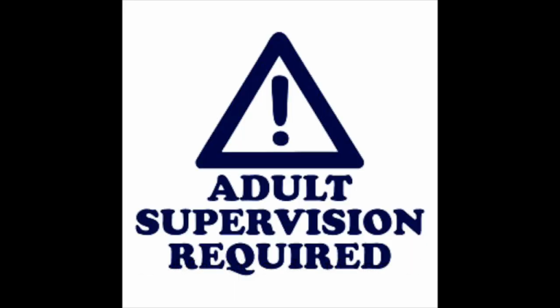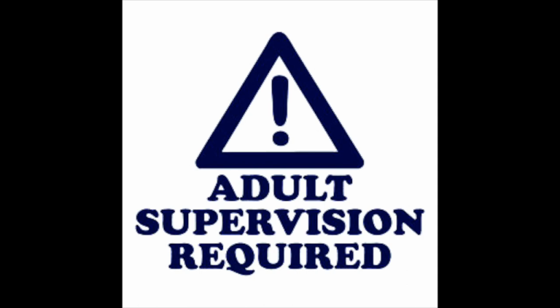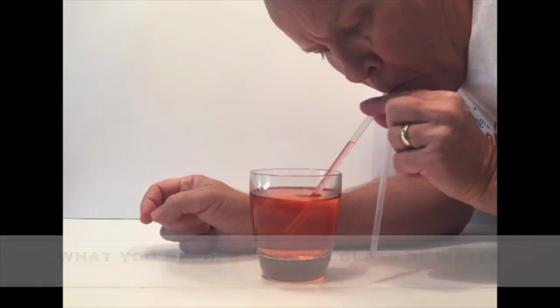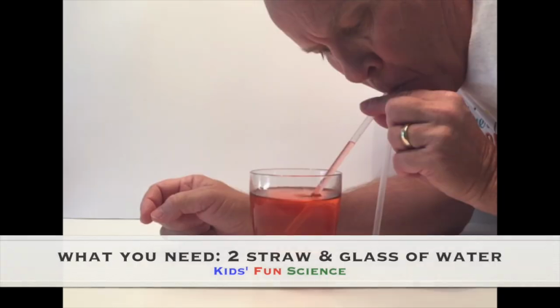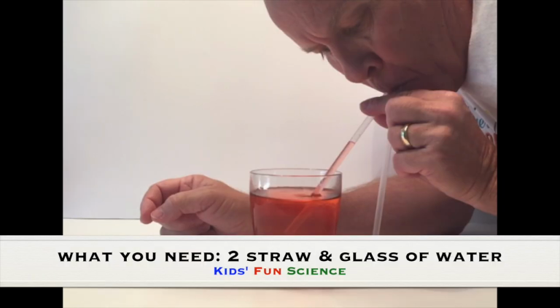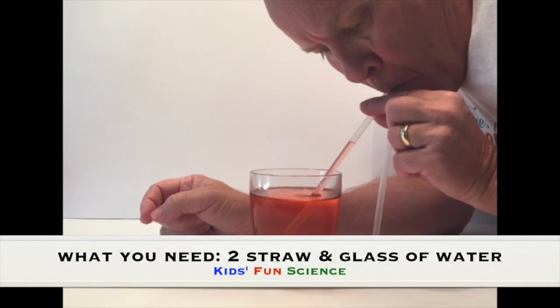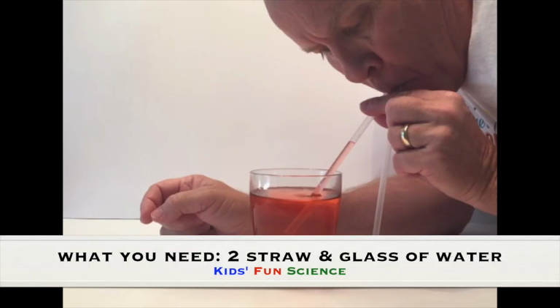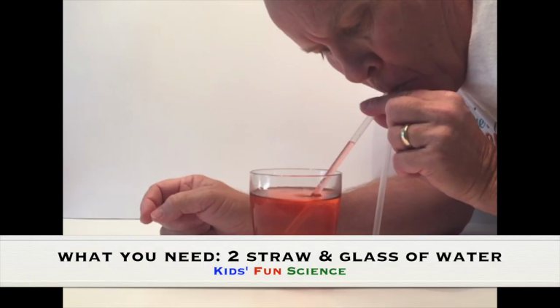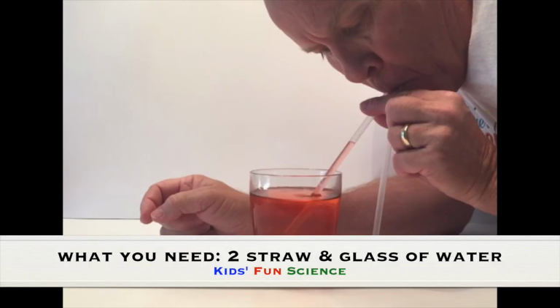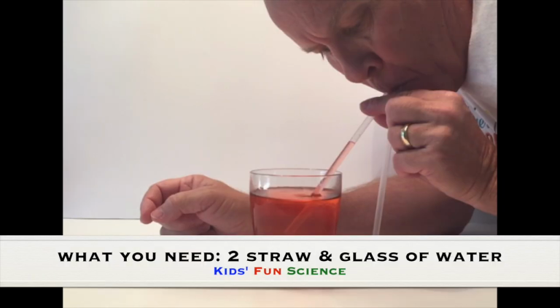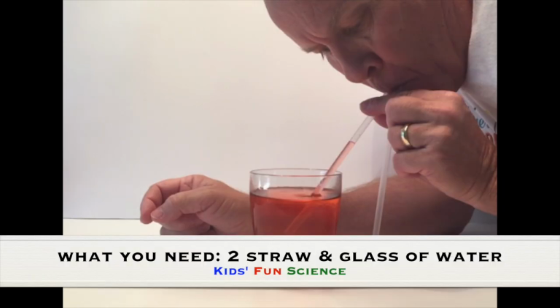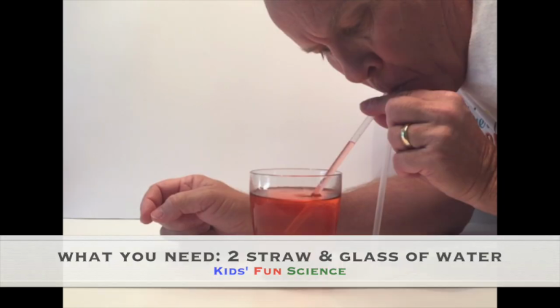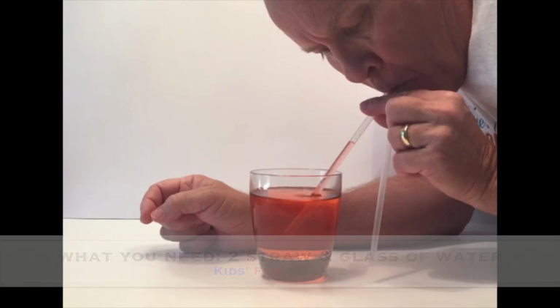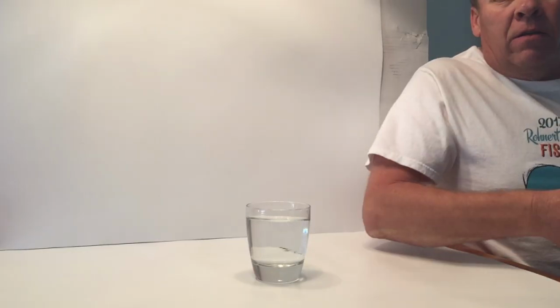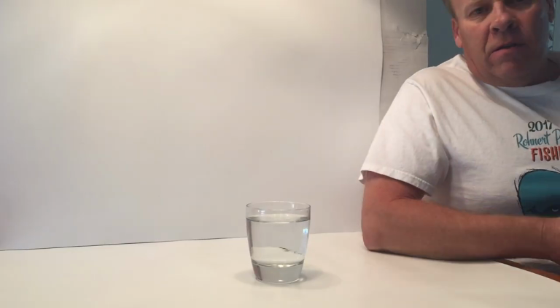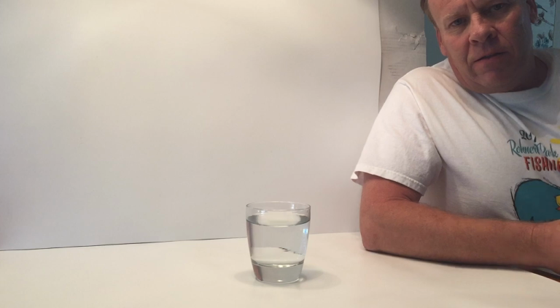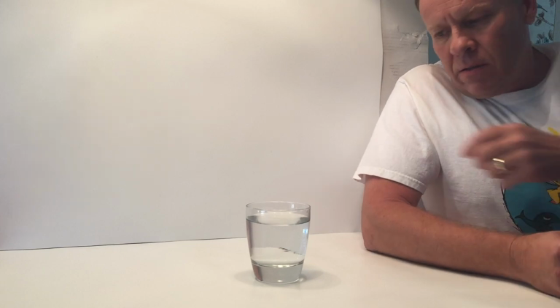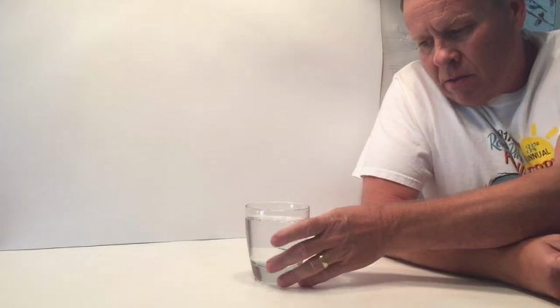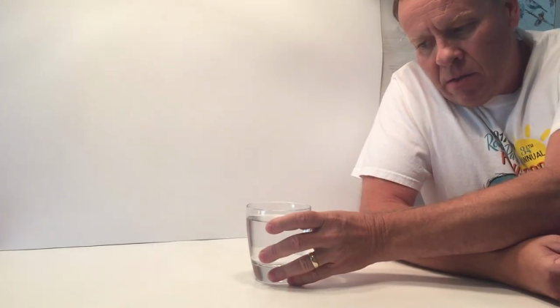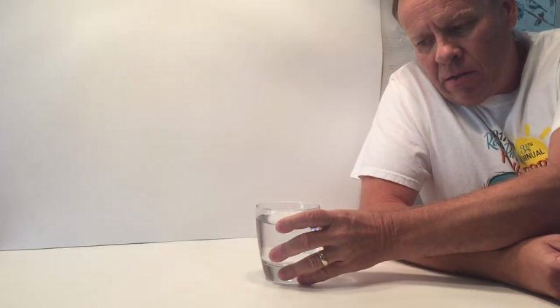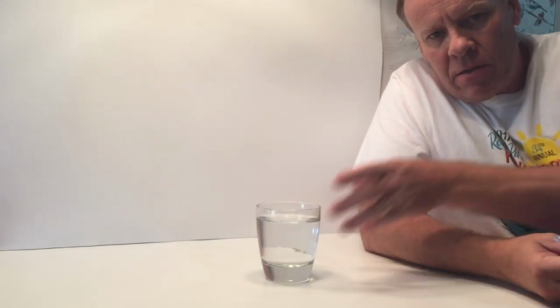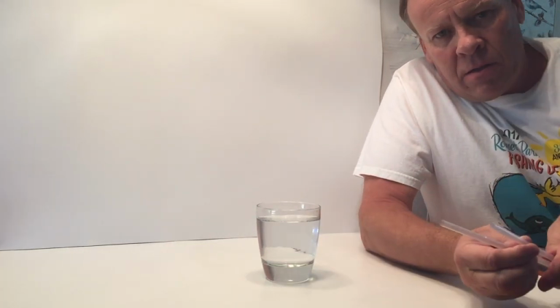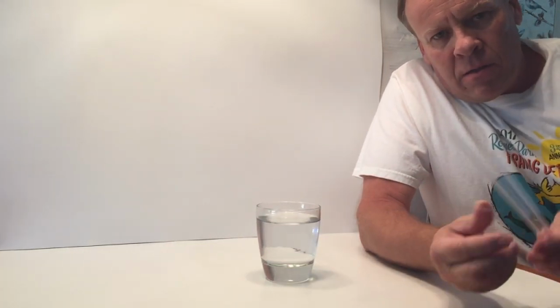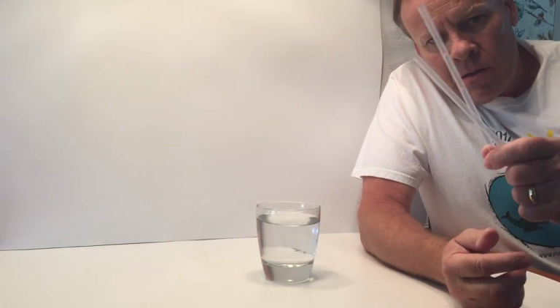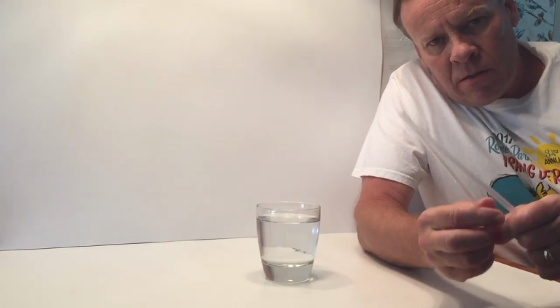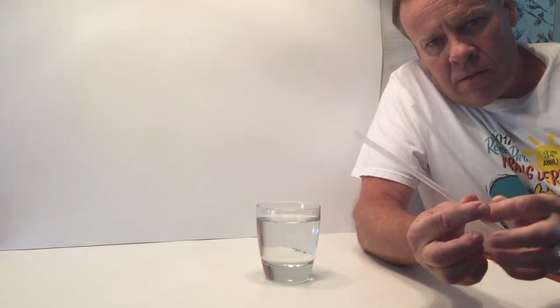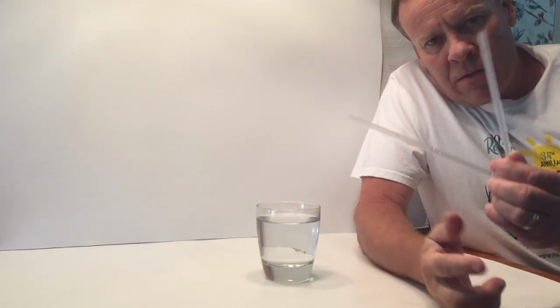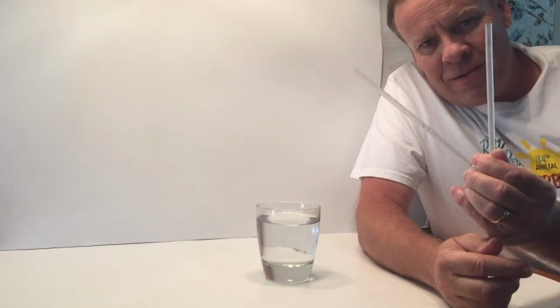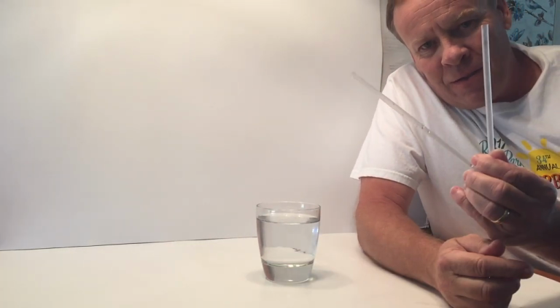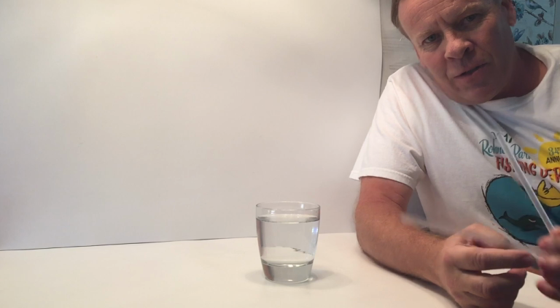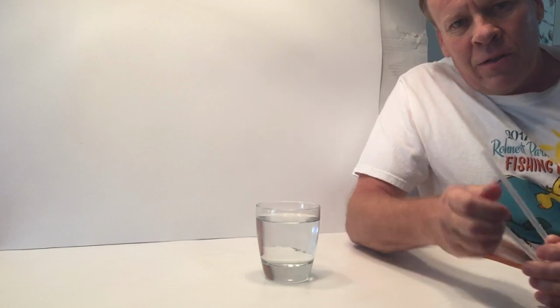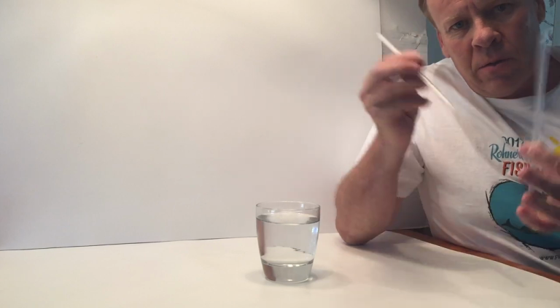What you need for this experiment is two straws and a glass of water. To start this experiment off, I need a glass of water and two straws. I'm using plastic straws so you can see the liquid going up.